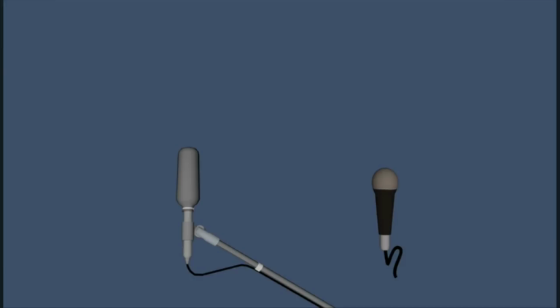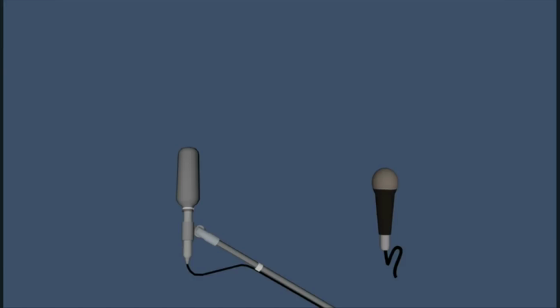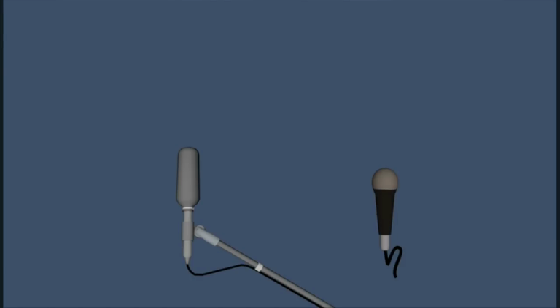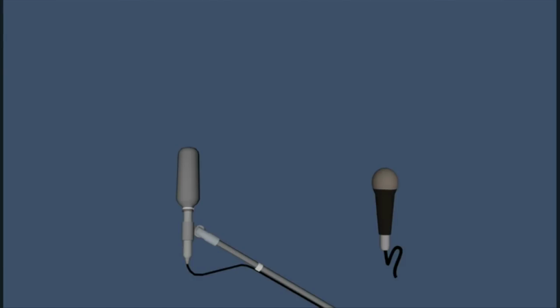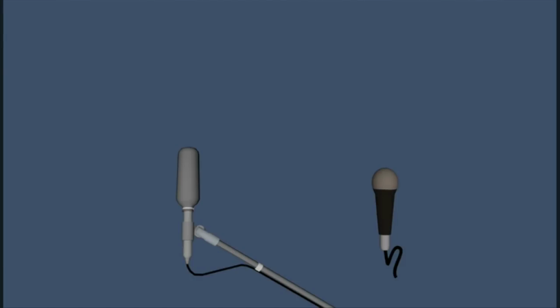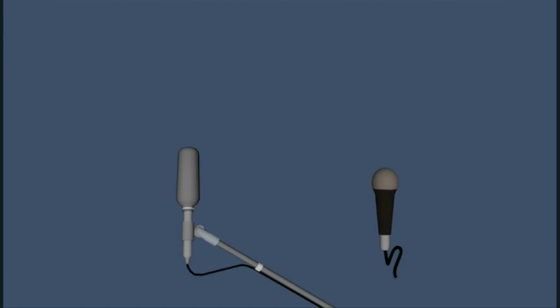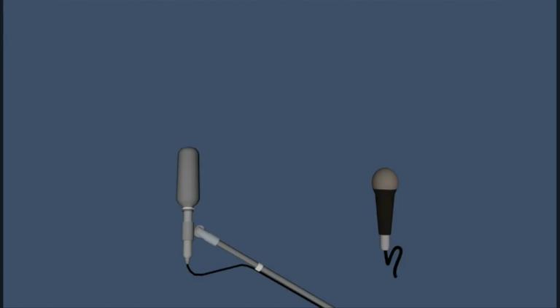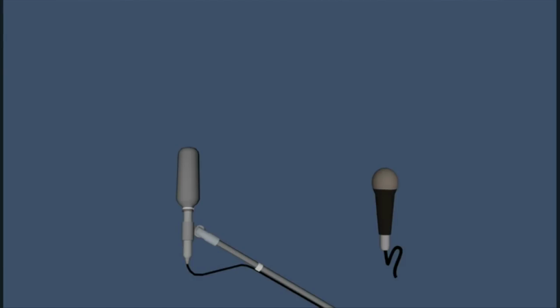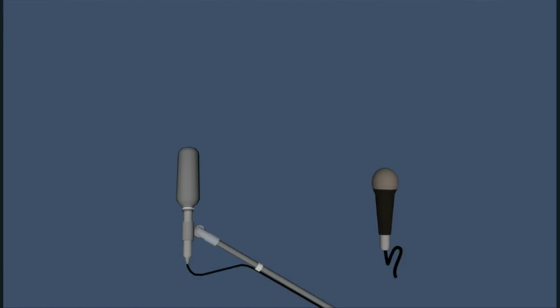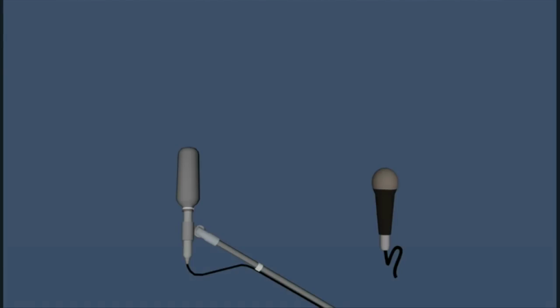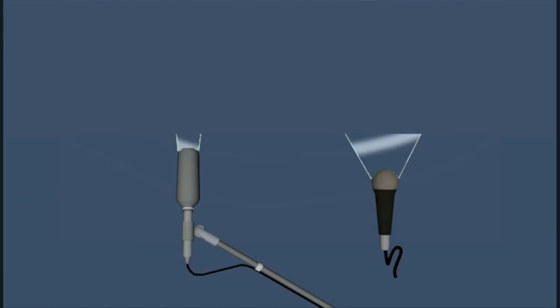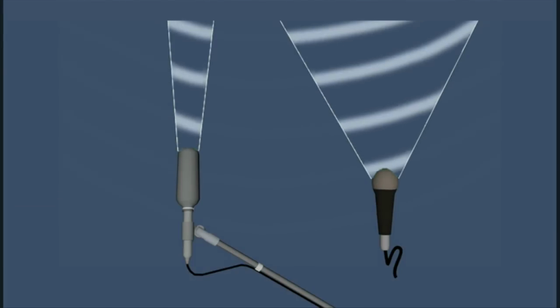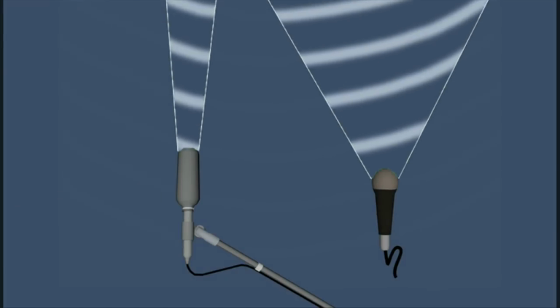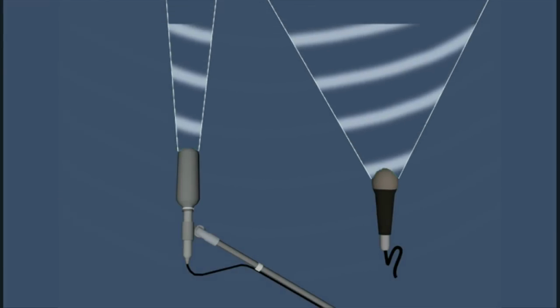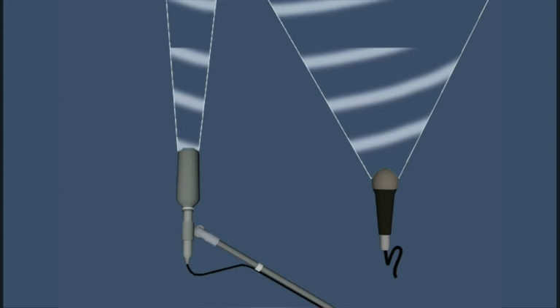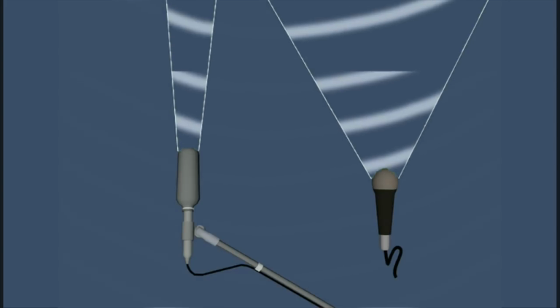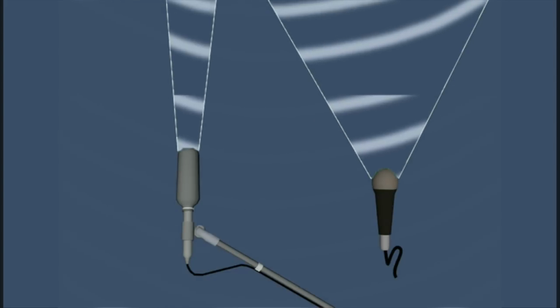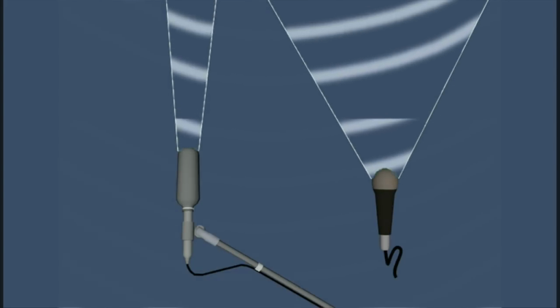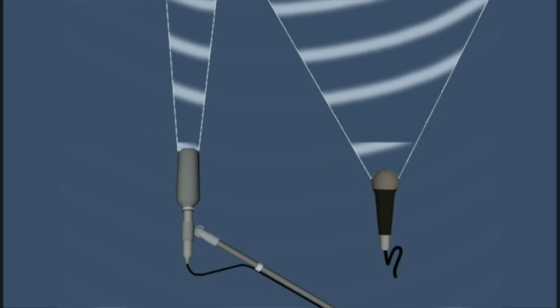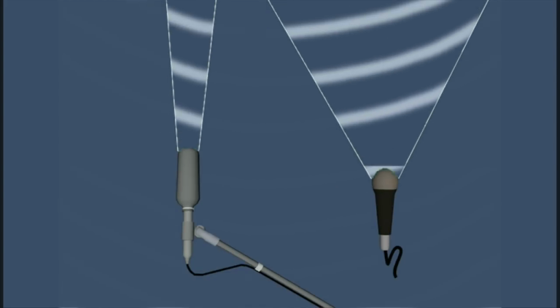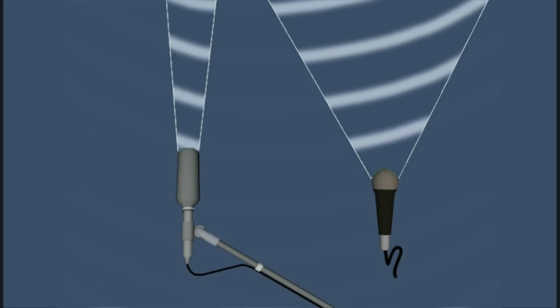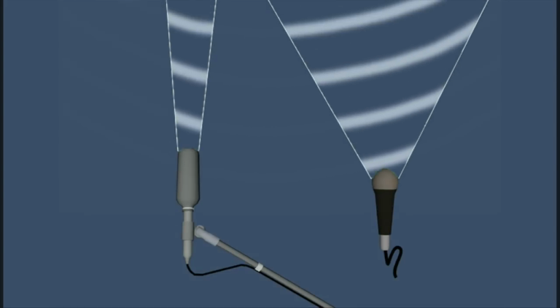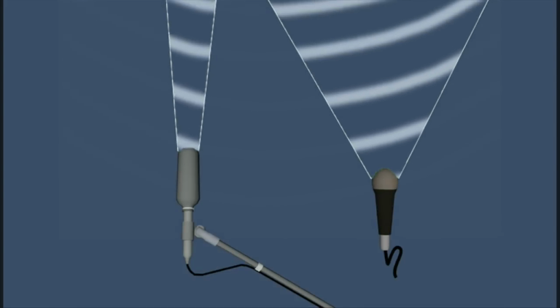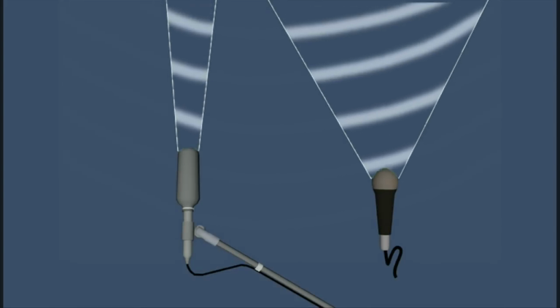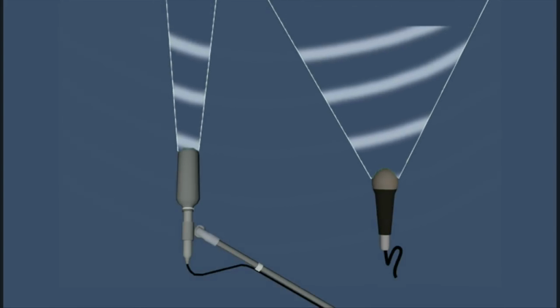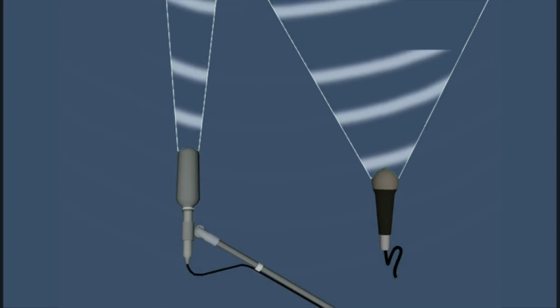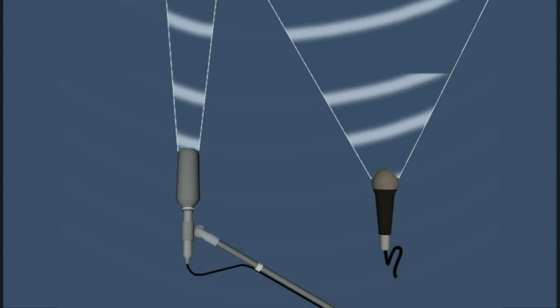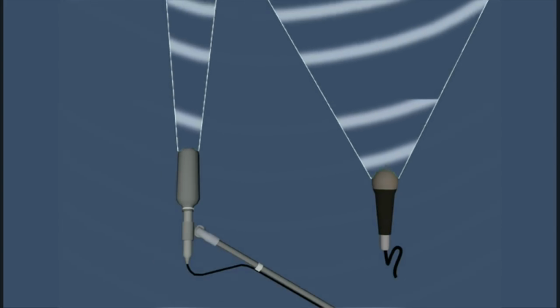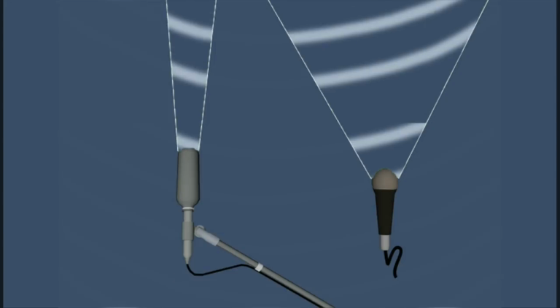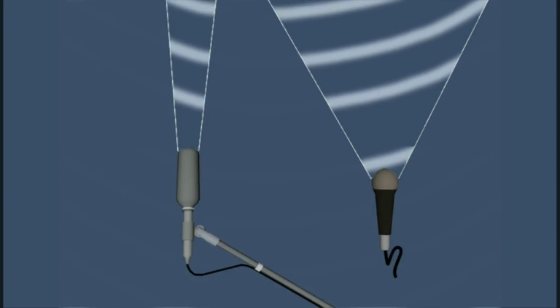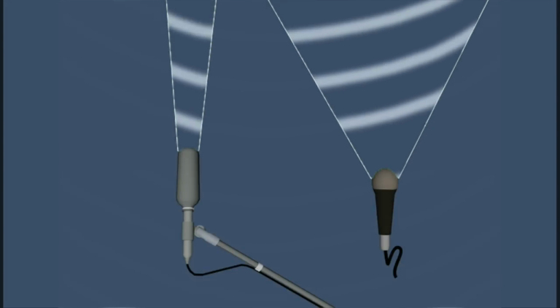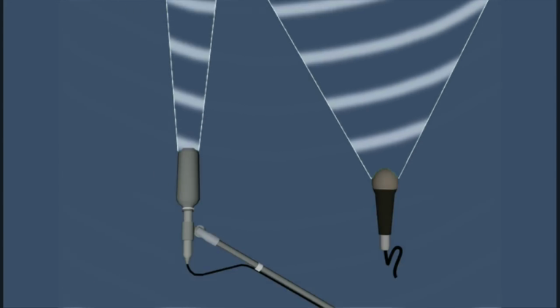A shotgun microphone is used because its pickup pattern is very narrow. Therefore, it will pick up sound from a greater distance than your average hand mic, and it will keep much of the surrounding background sound to a minimum.